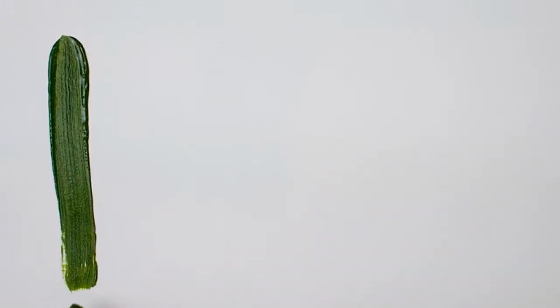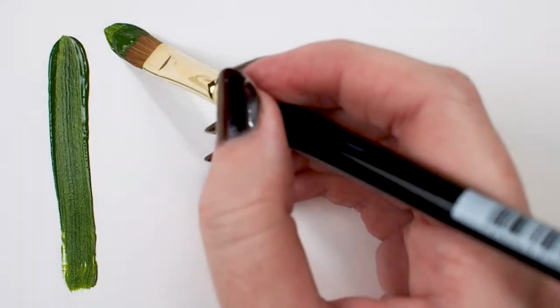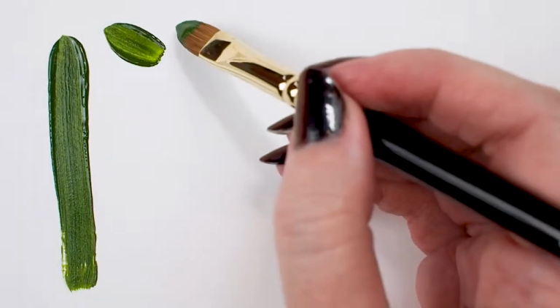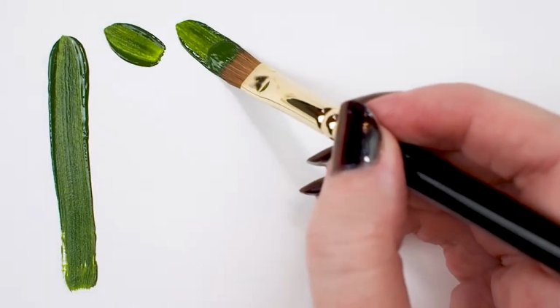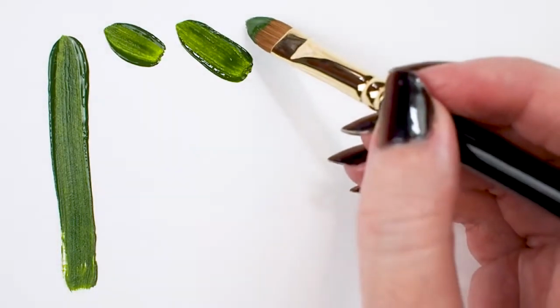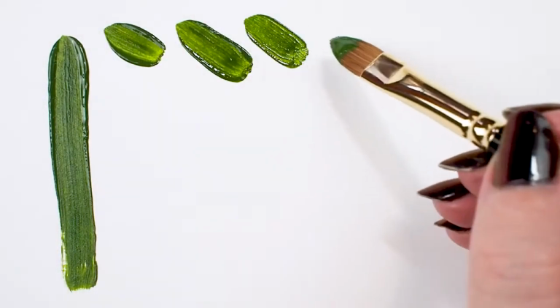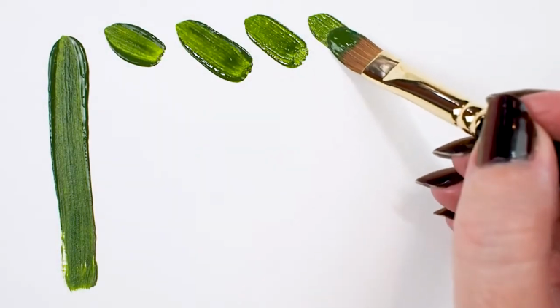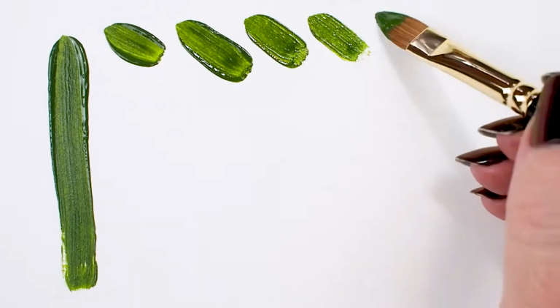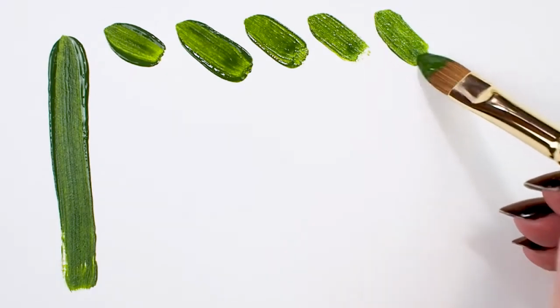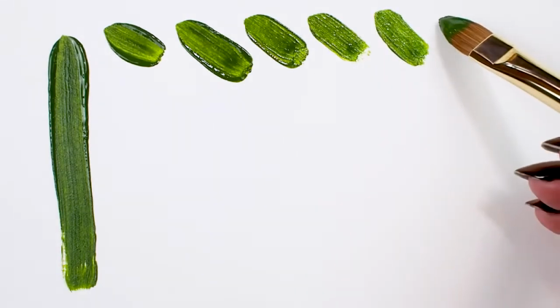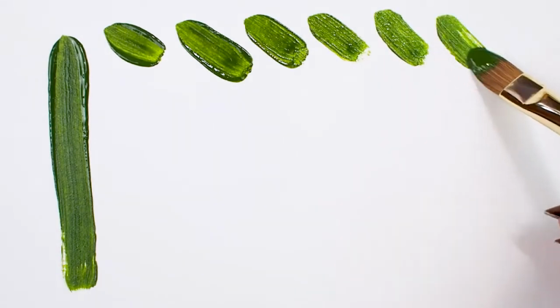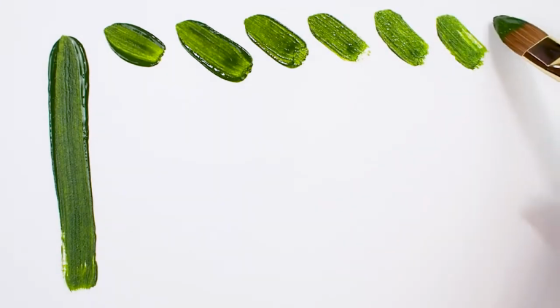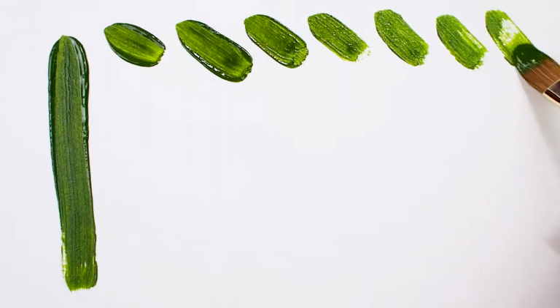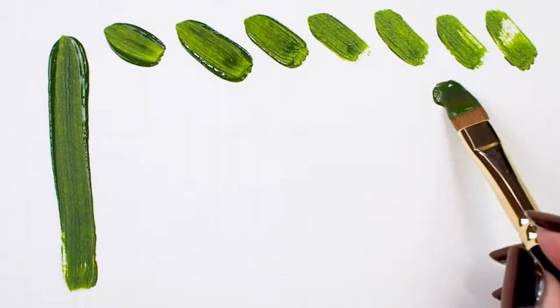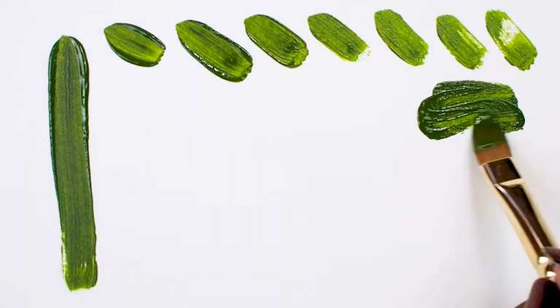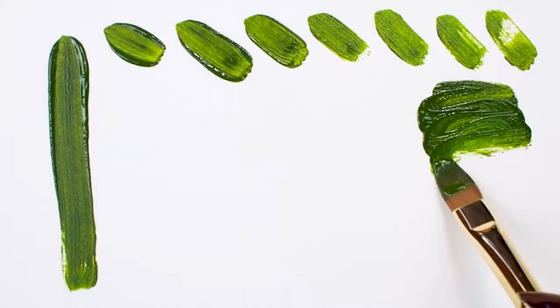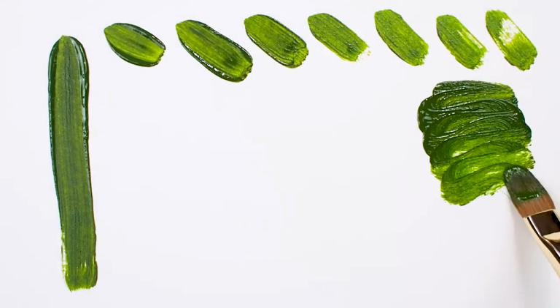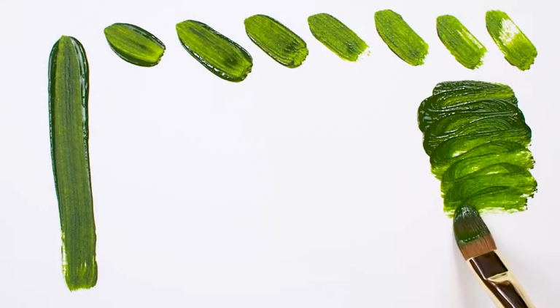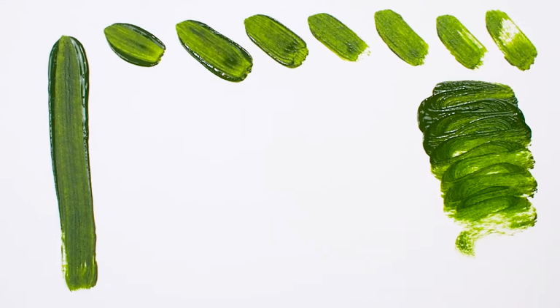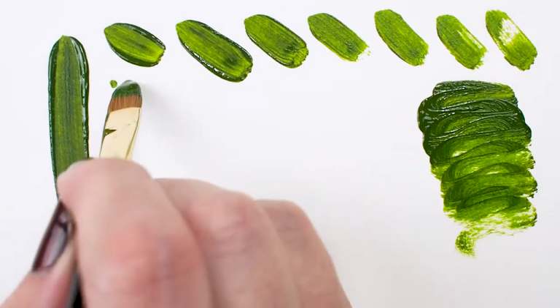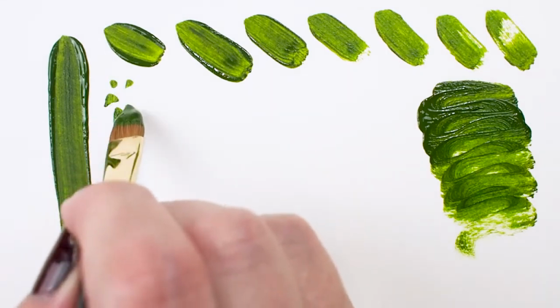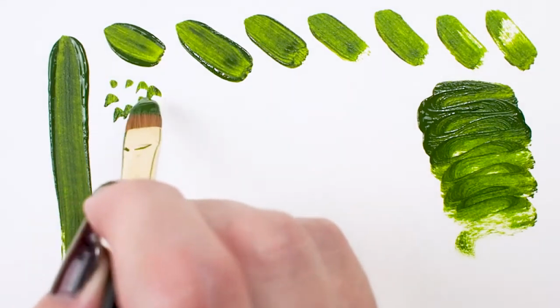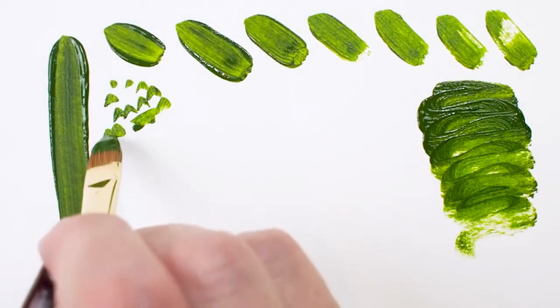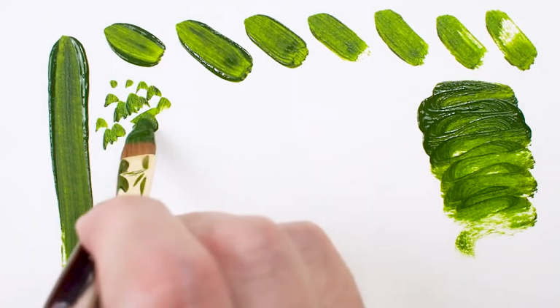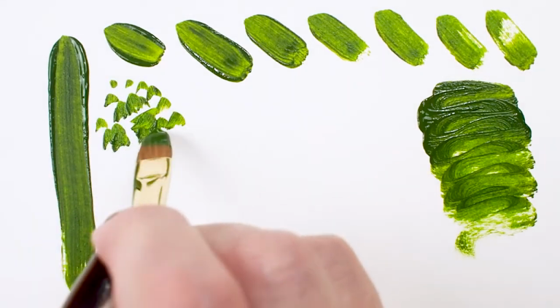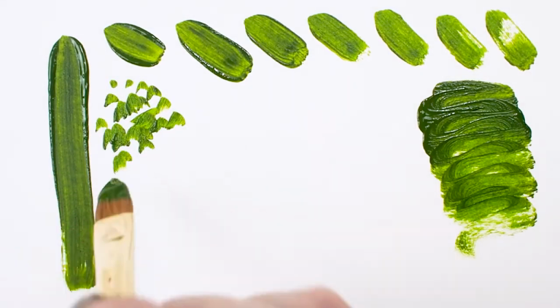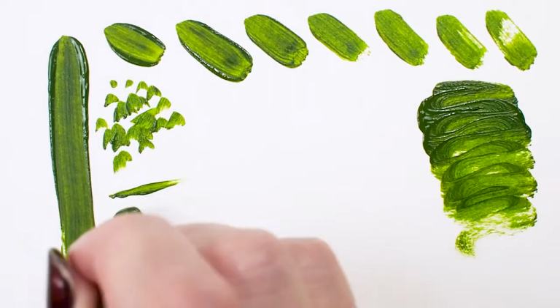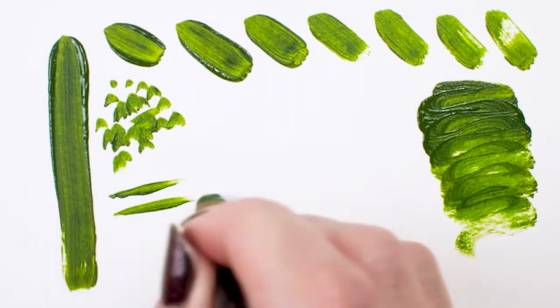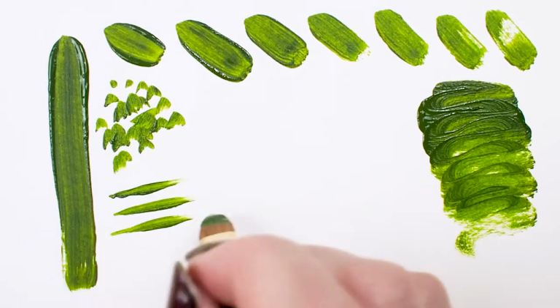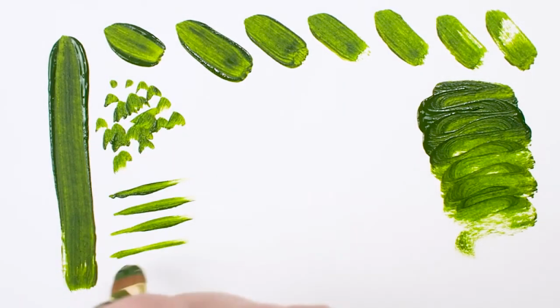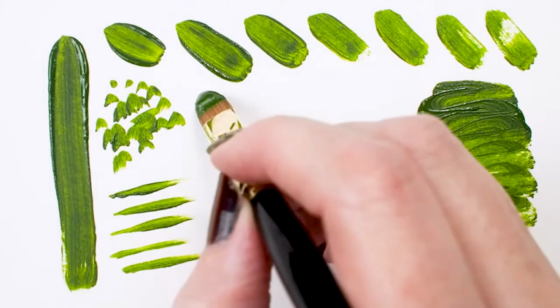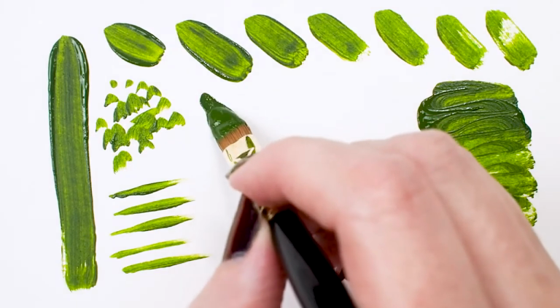This series is recommended for oil and watercolor painters. Some artists say owning a cat's tongue brush is like having three brushes in one because of its versatility. Use the point for fine lines, detail, and painting in tight spaces.